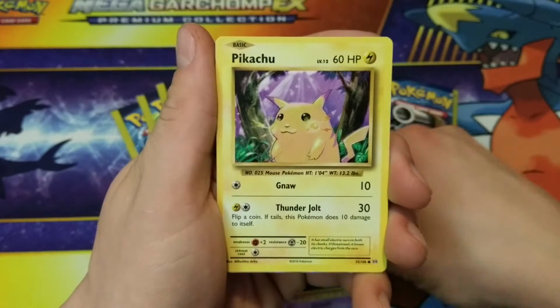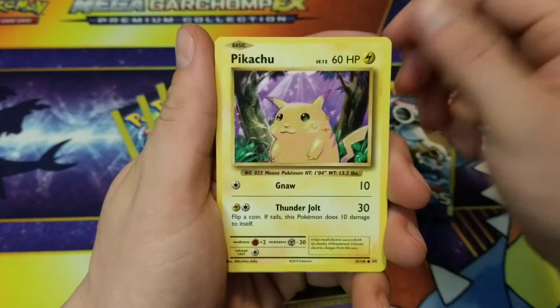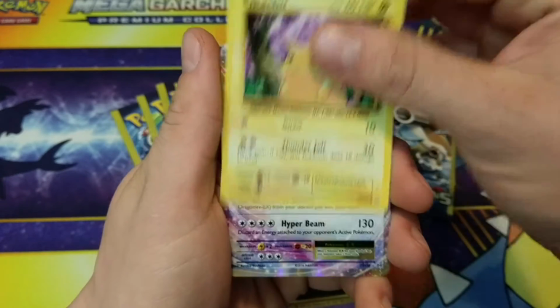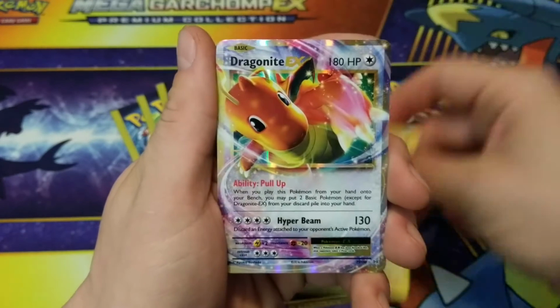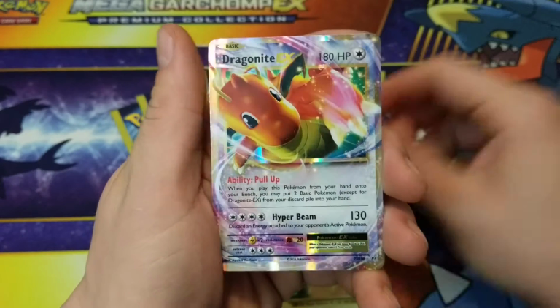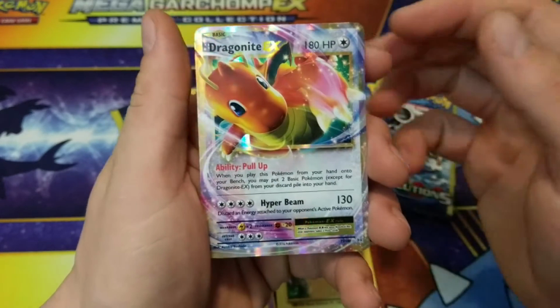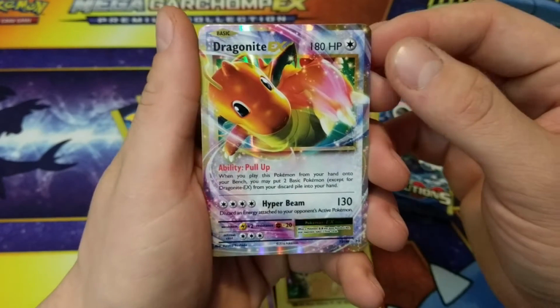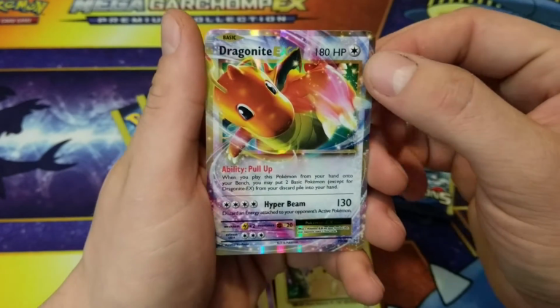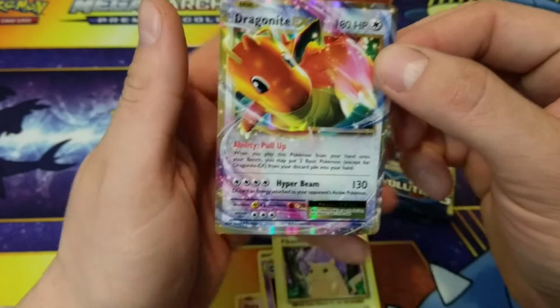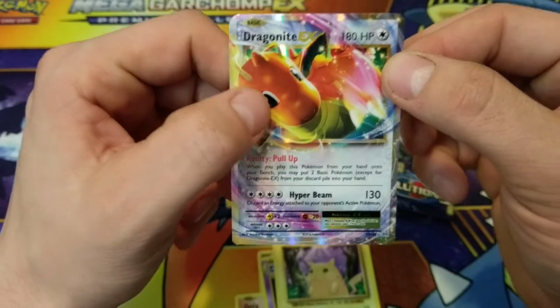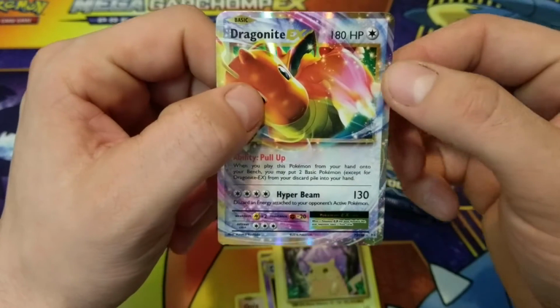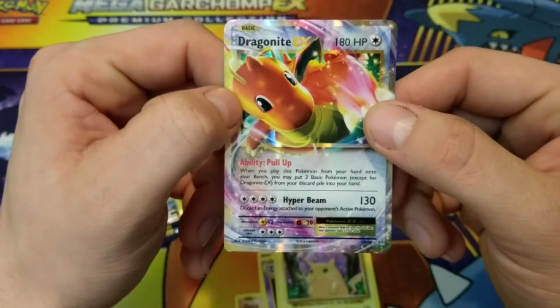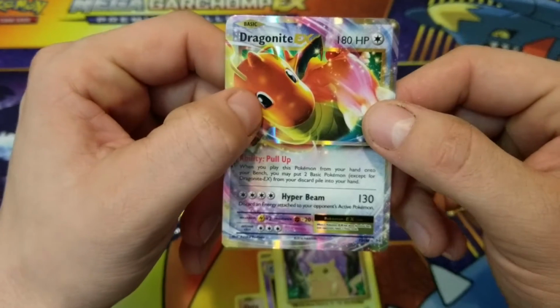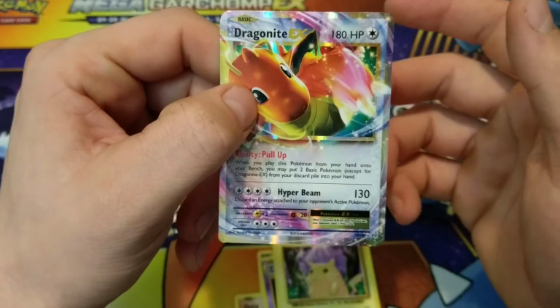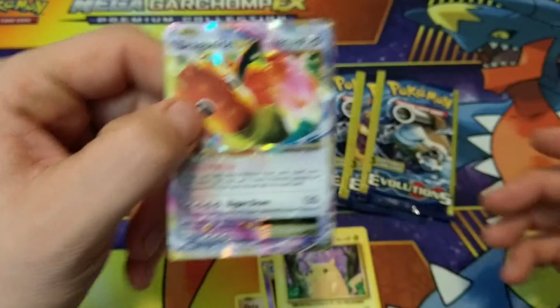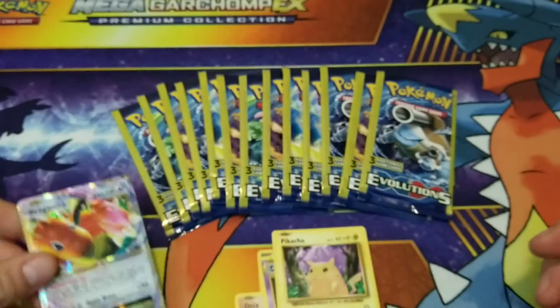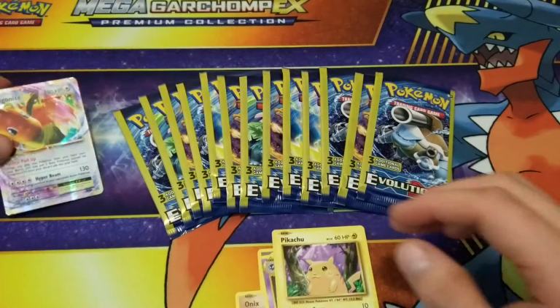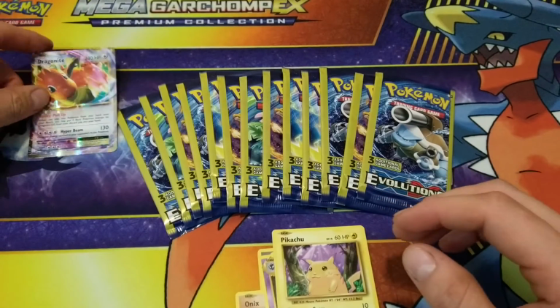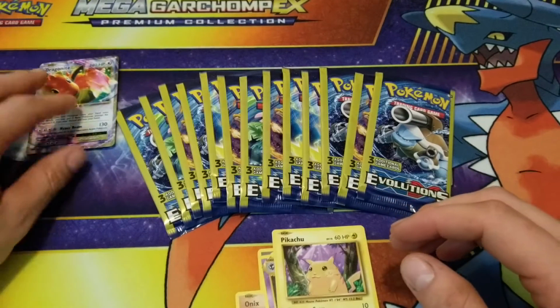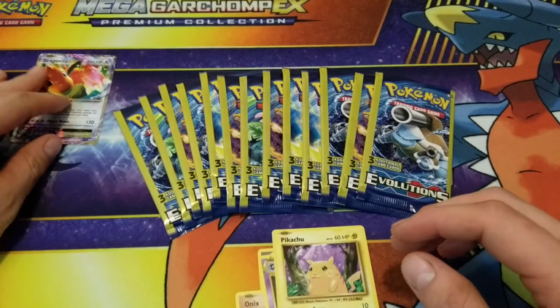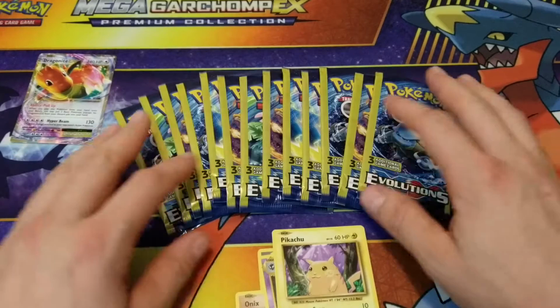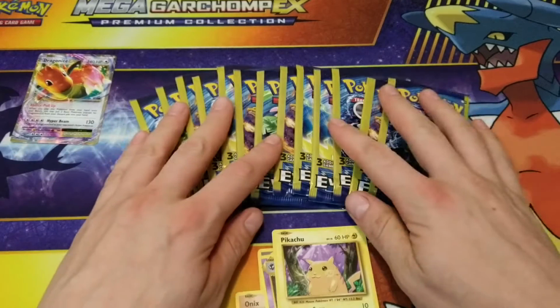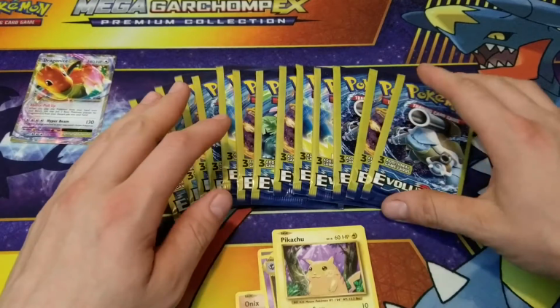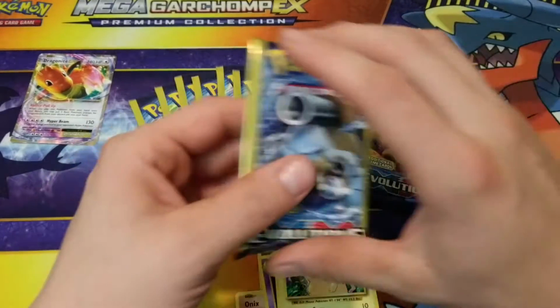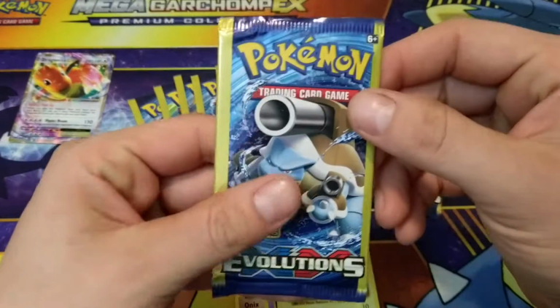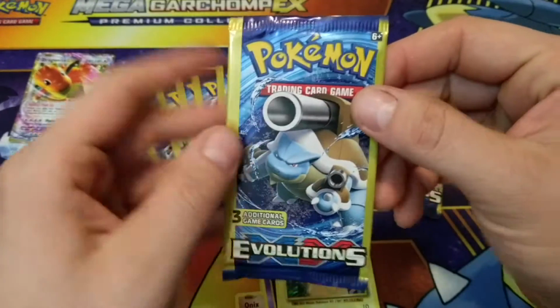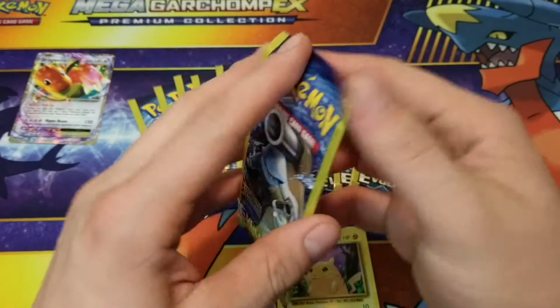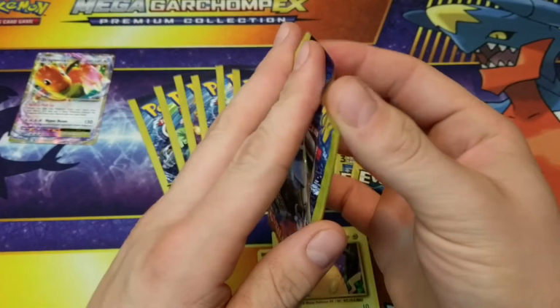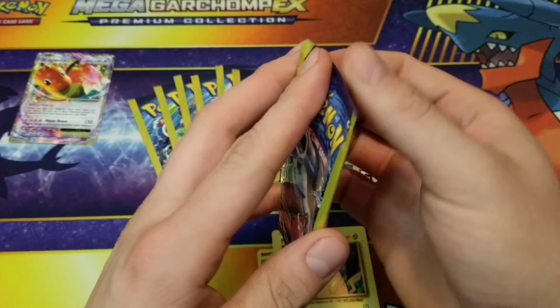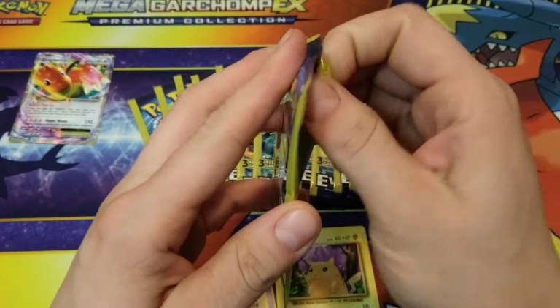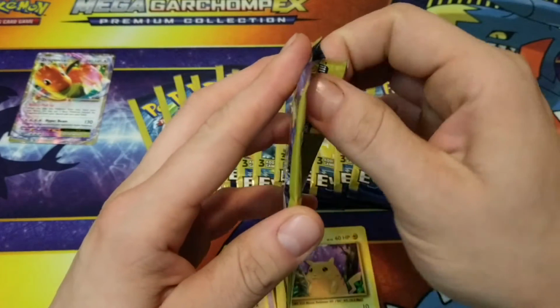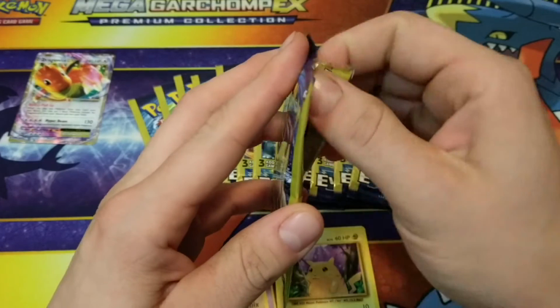Hunter, Pikachu, very nice. And a Dragon Knight EX out of the second pack. Nice, so we'll throw him up here on our board. That was a good pull already.